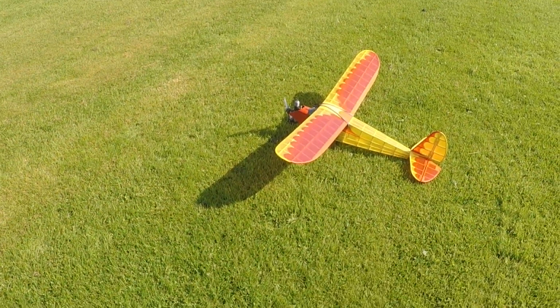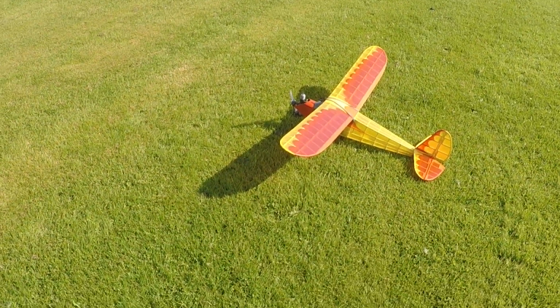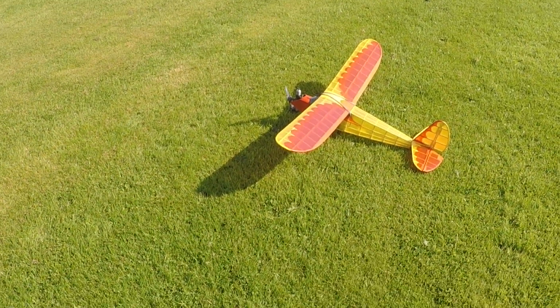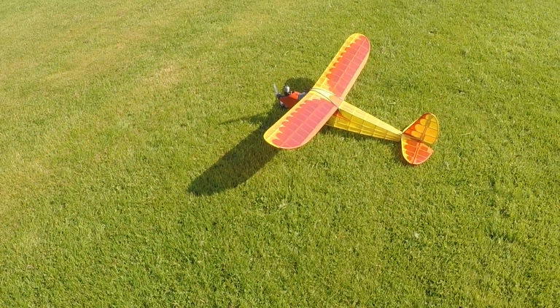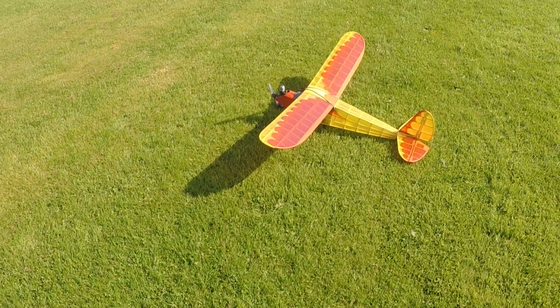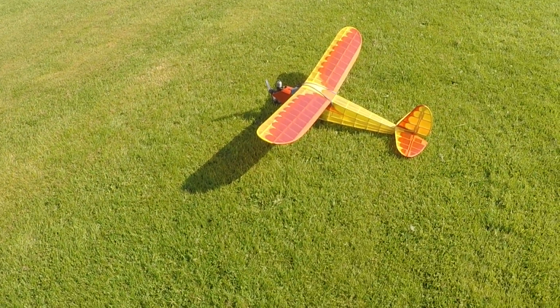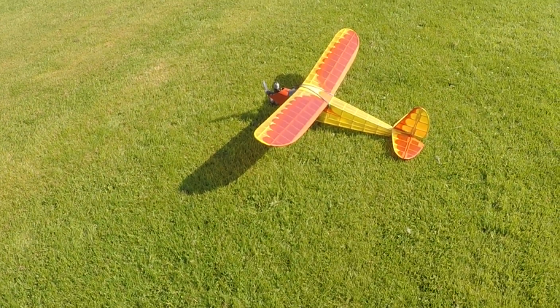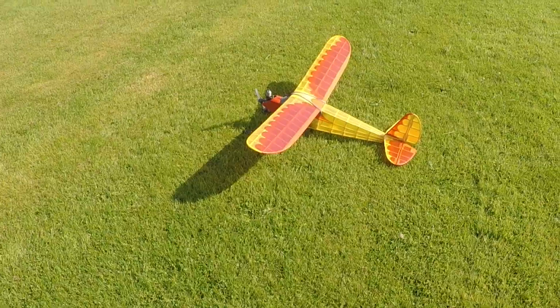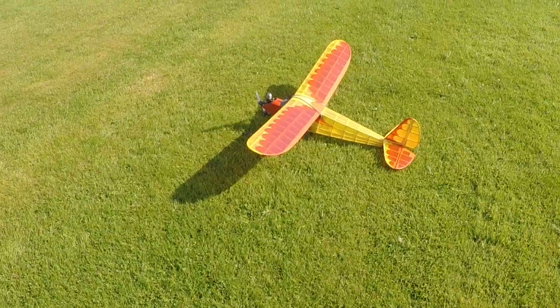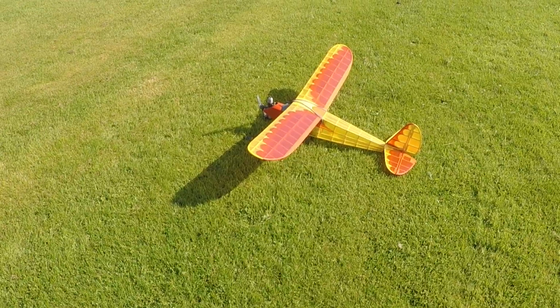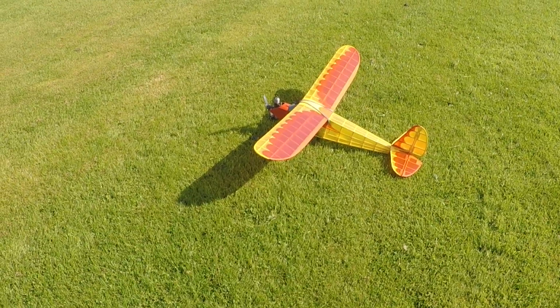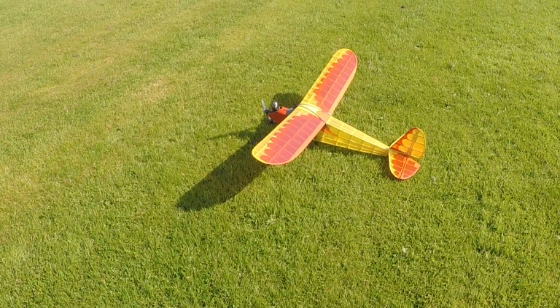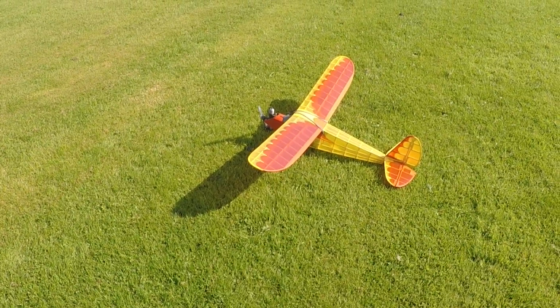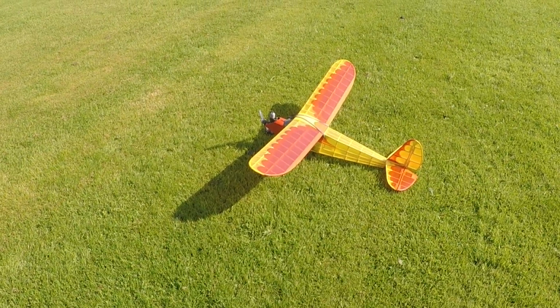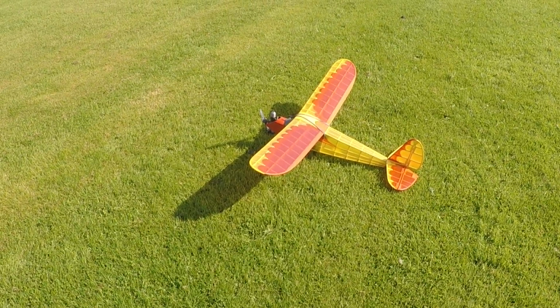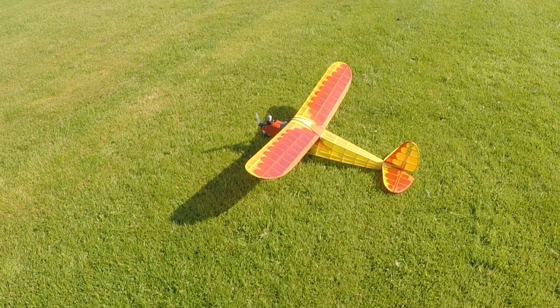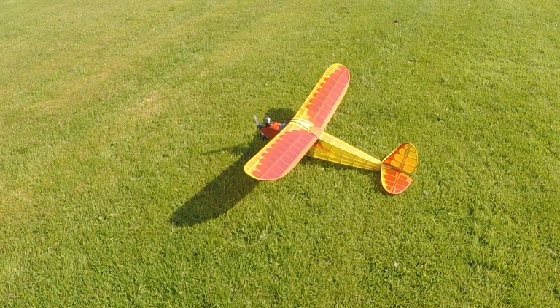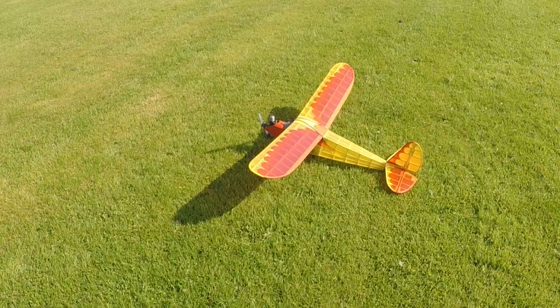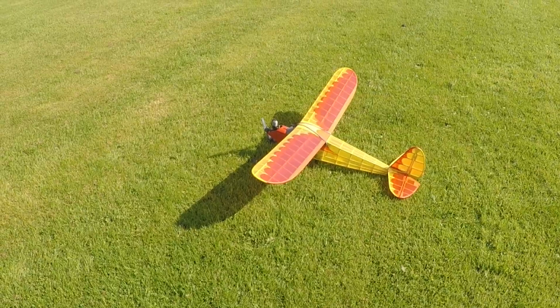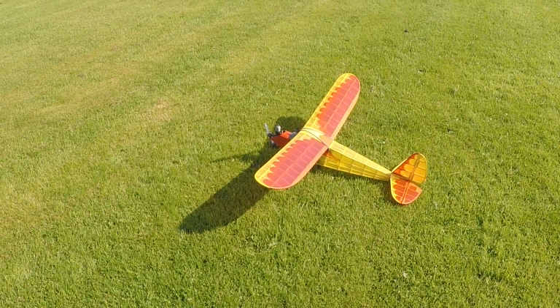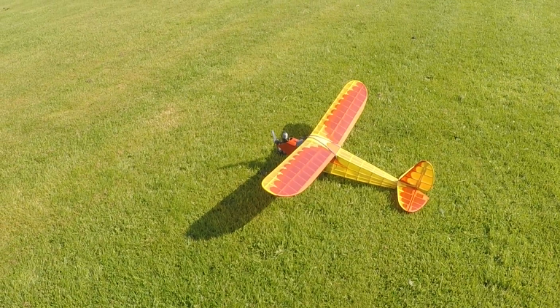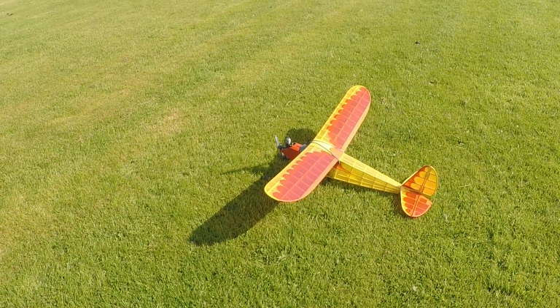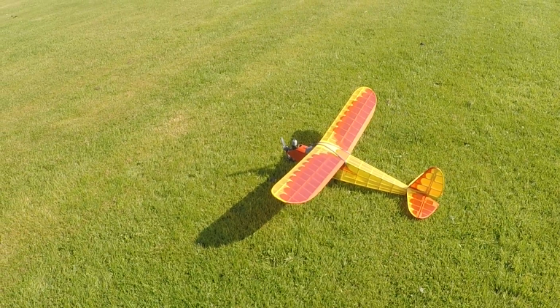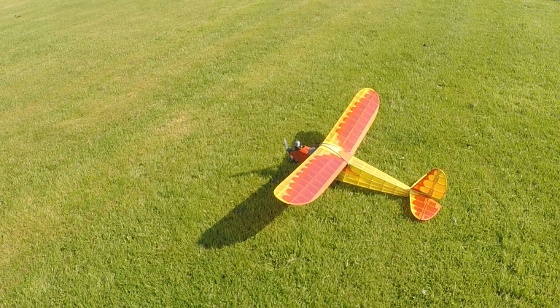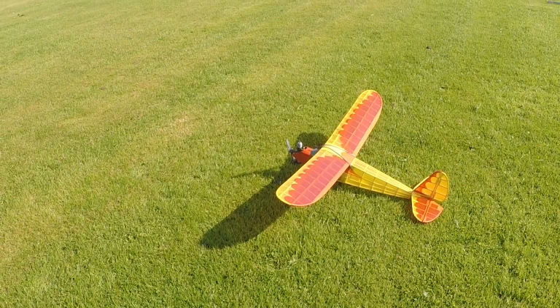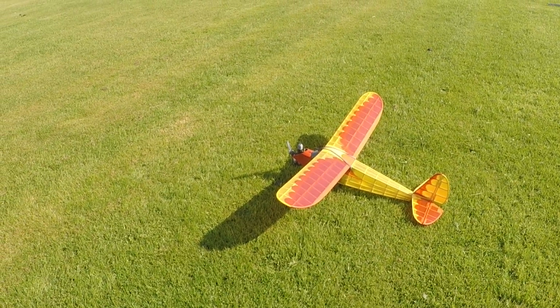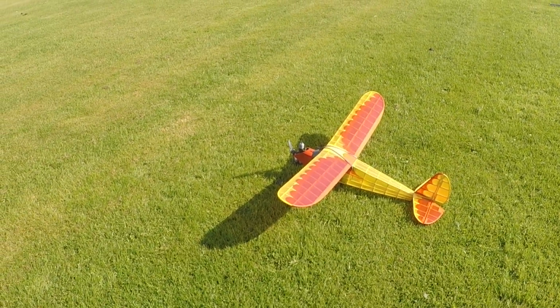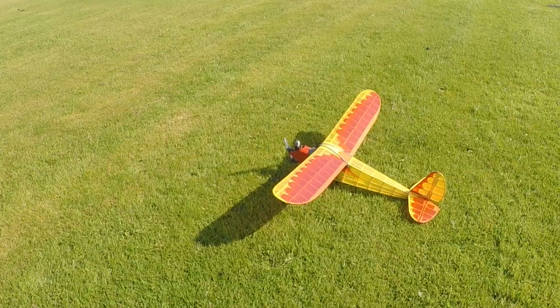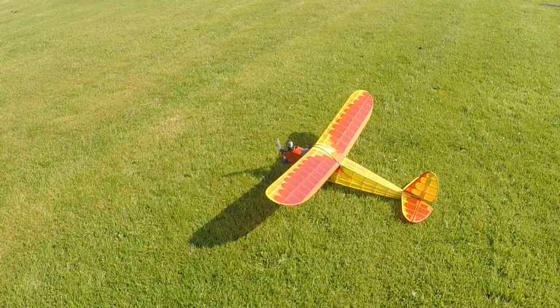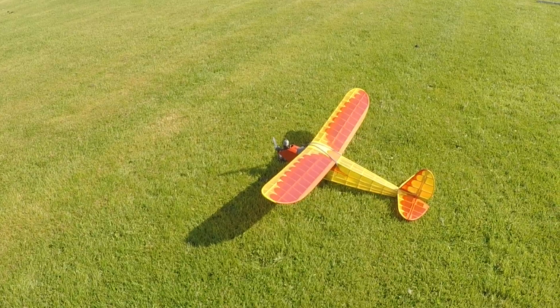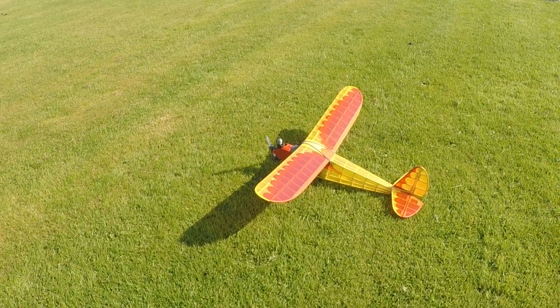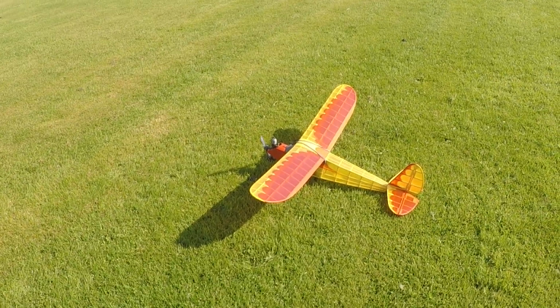Right, well that was a lovely flight and I'm really pleased with it now. That's four degrees of down thrust and I've got it trimmed so it's got a lovely glide and the climb under power is just right as well. Really really sweet, what a lovely flight.